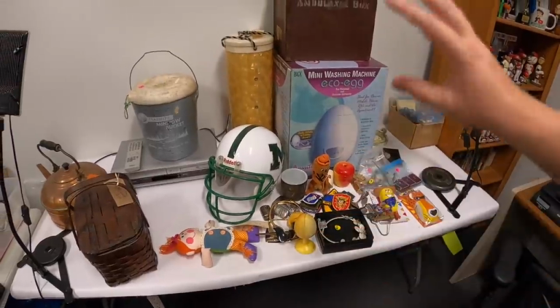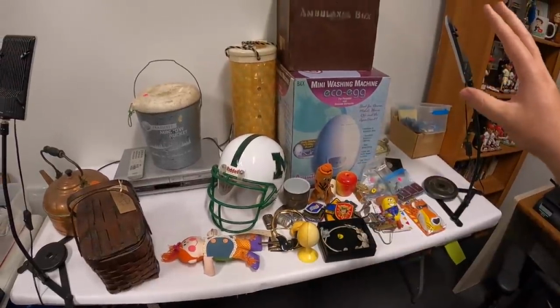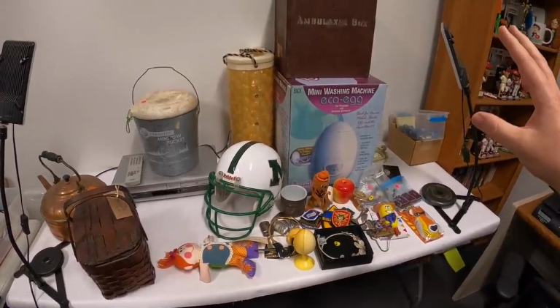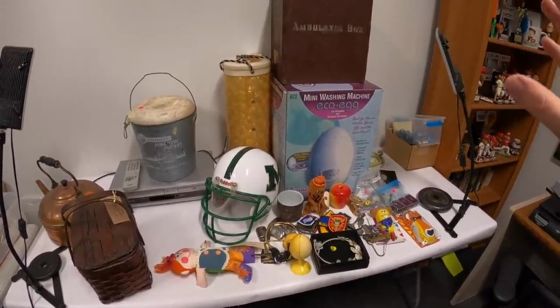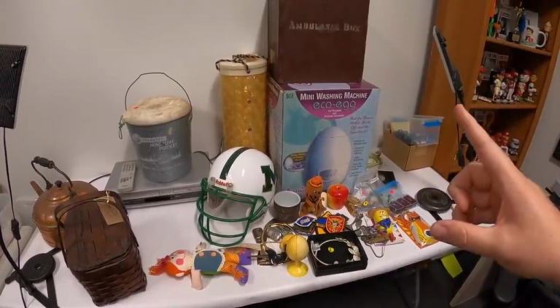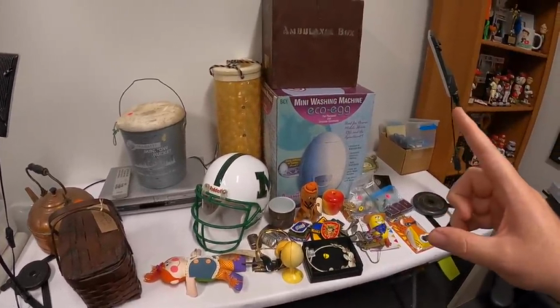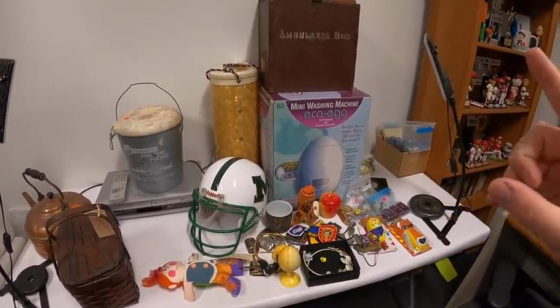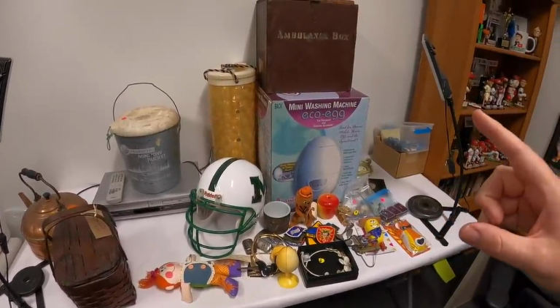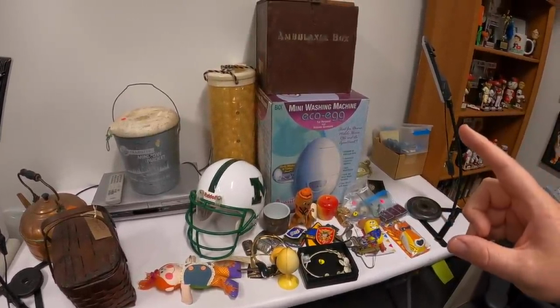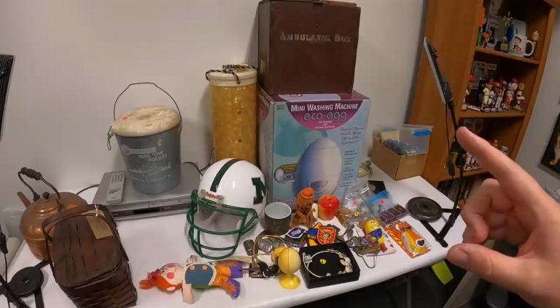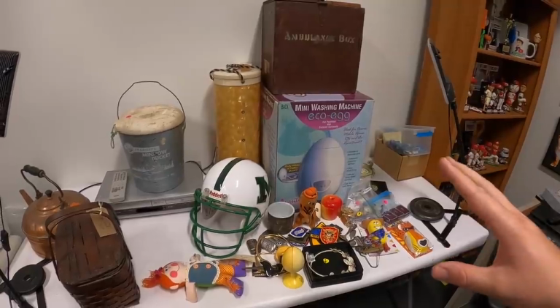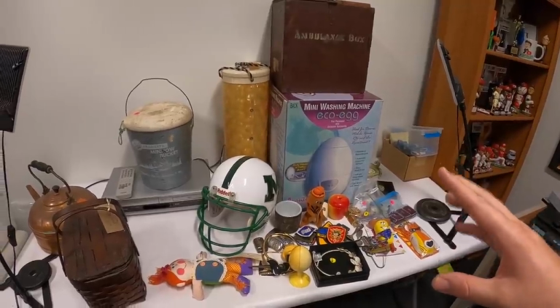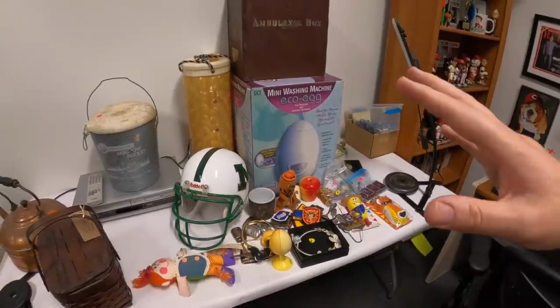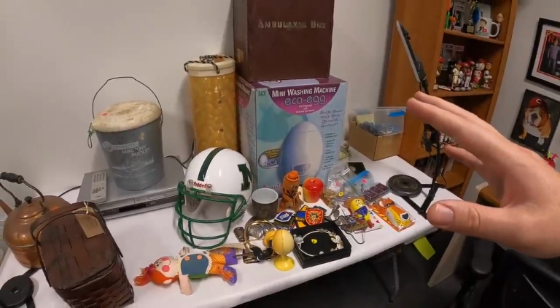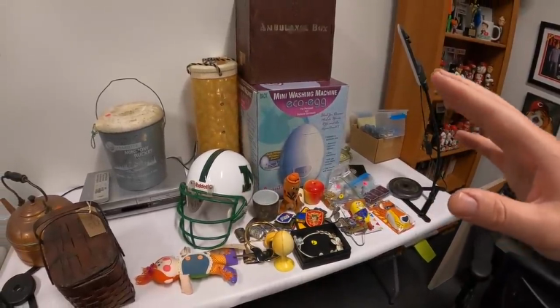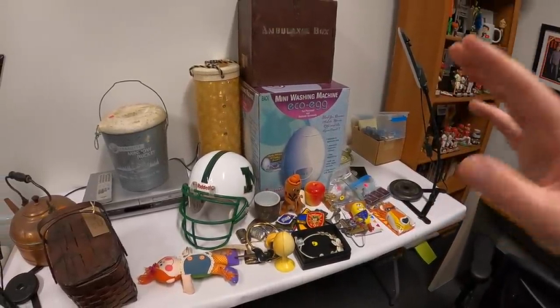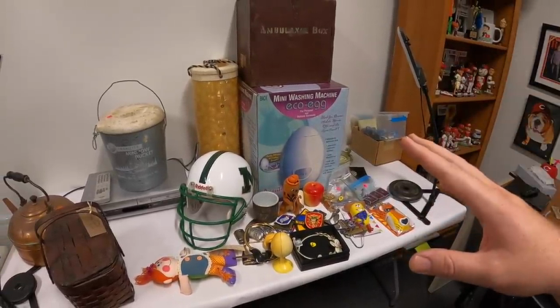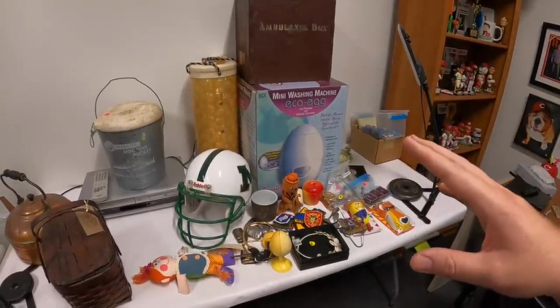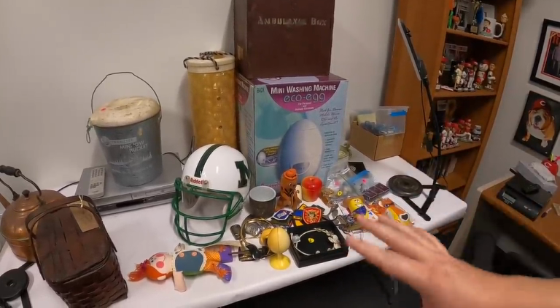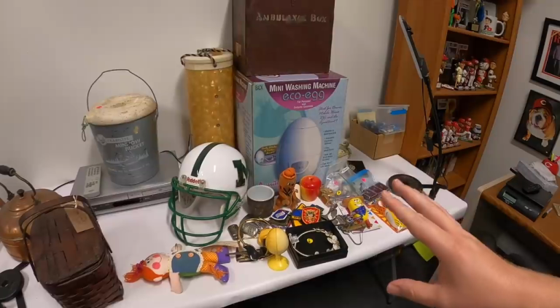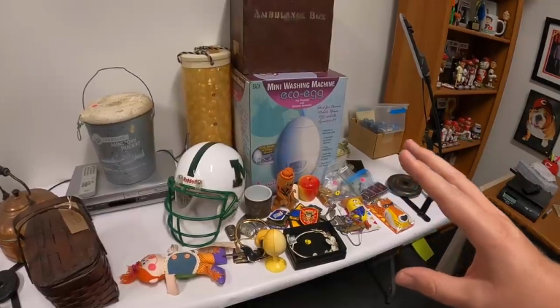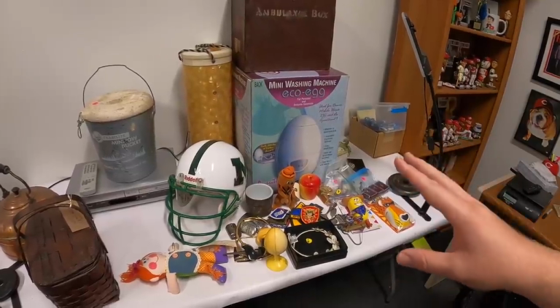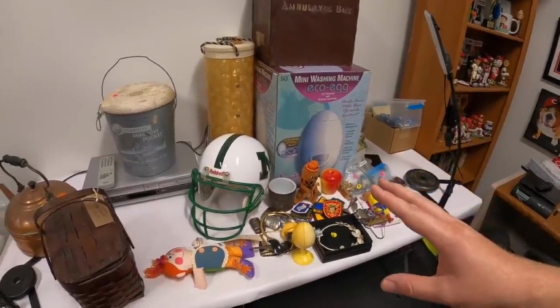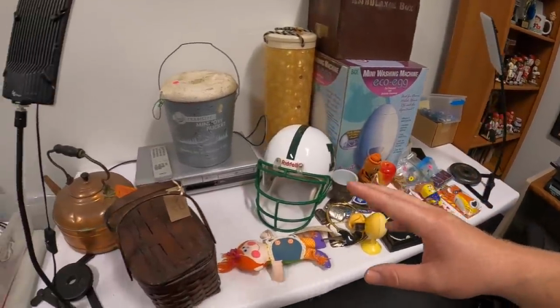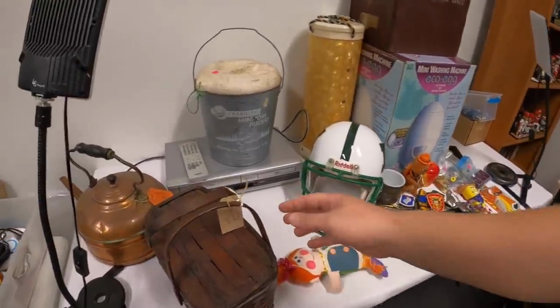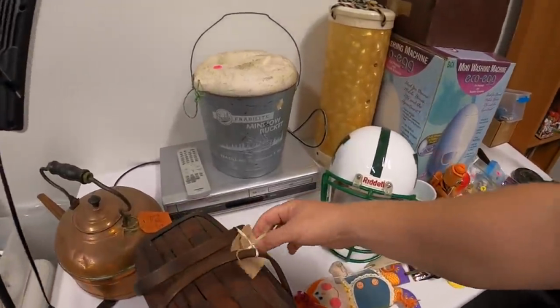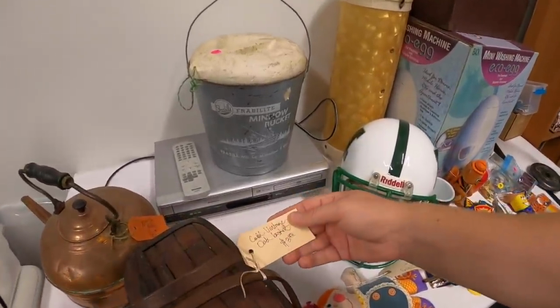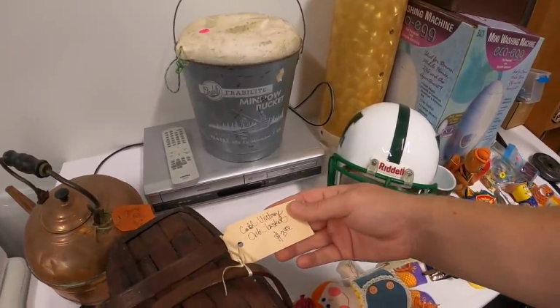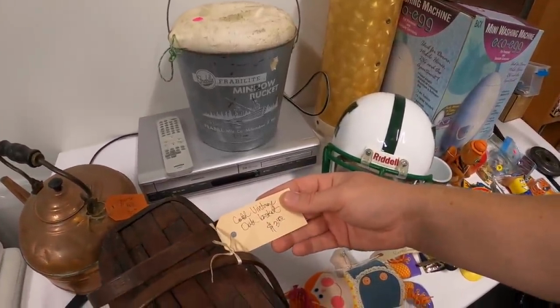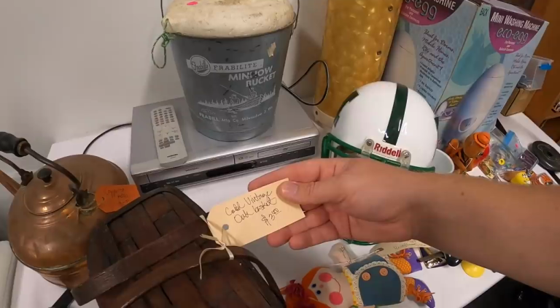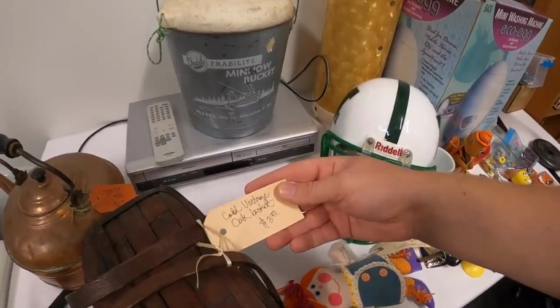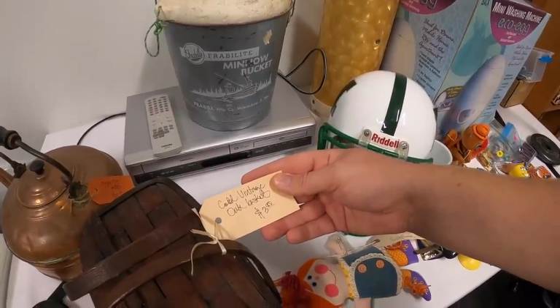Everything else I'm about to show you I got at one sale. I paid 85 dollars for everything. Some of it I'm planning on taking to the antique booth and then a lot of the smalls I think are going to go on eBay. Let's see — there's this old cool vintage...